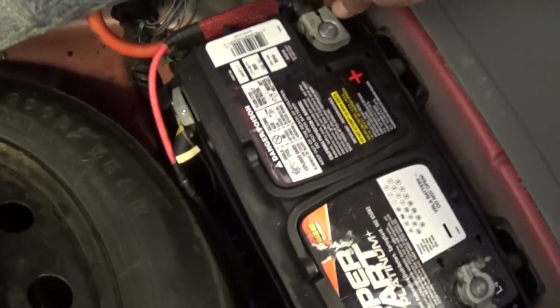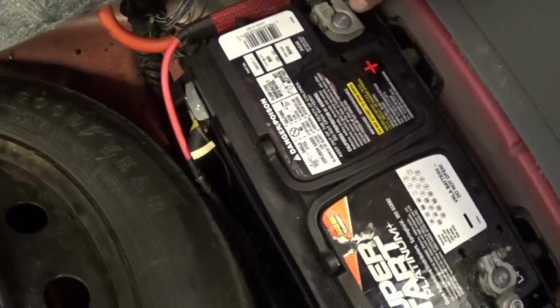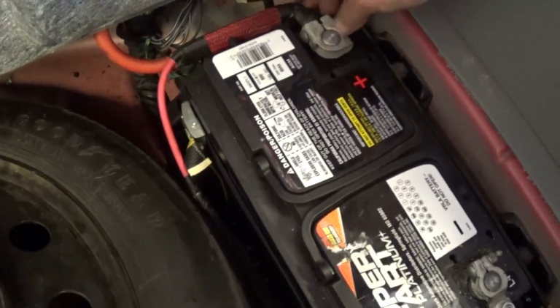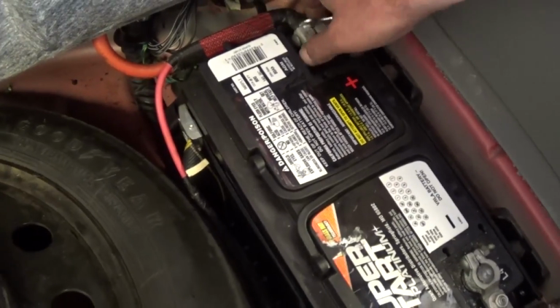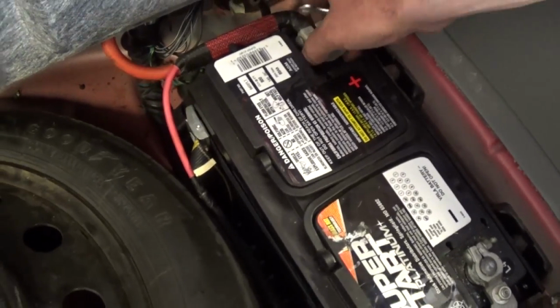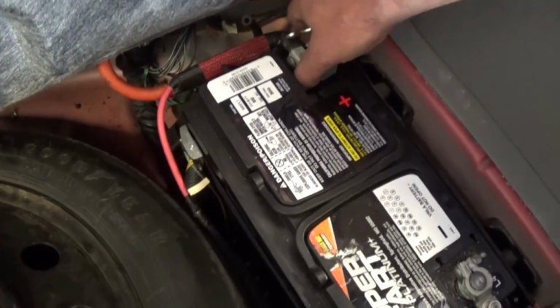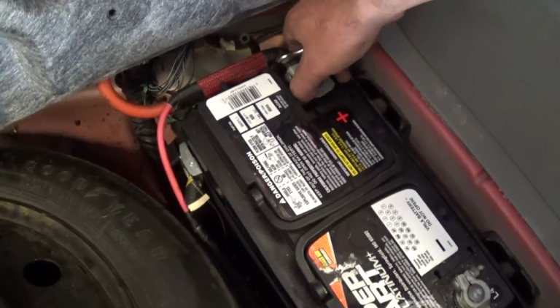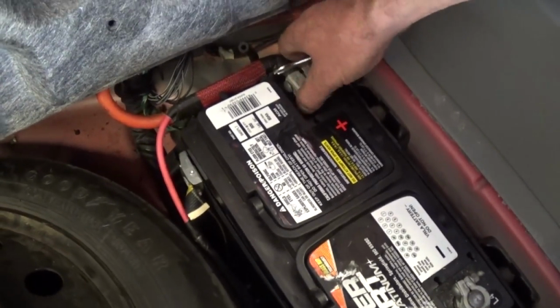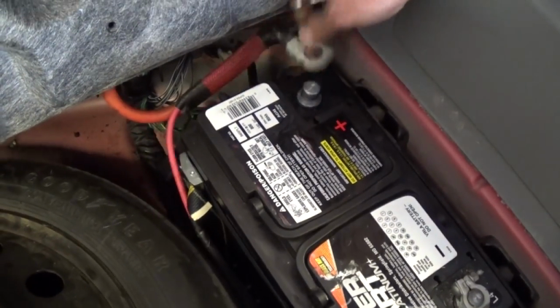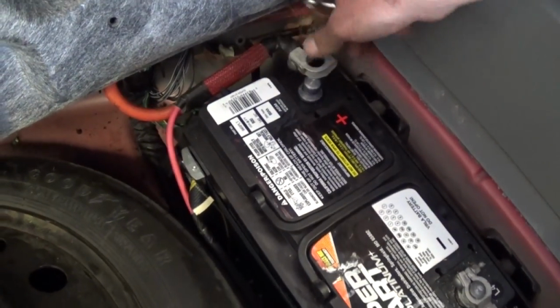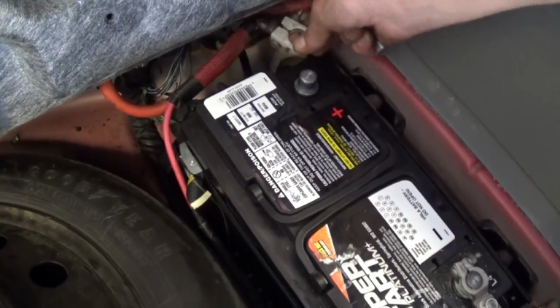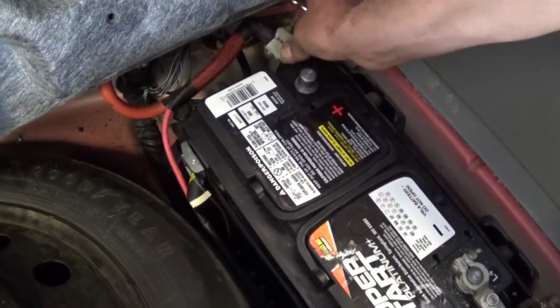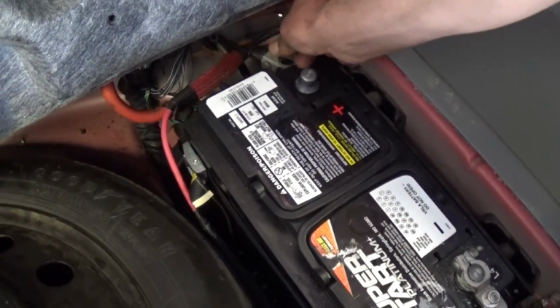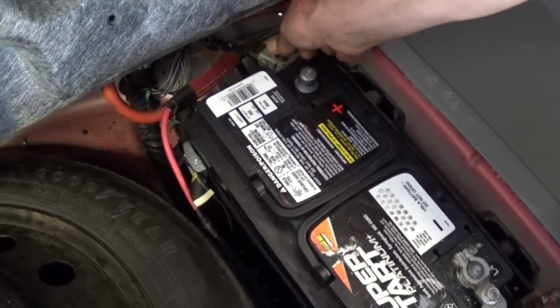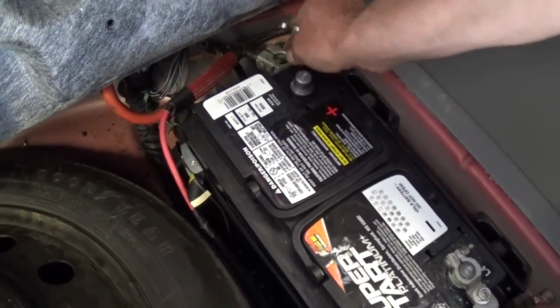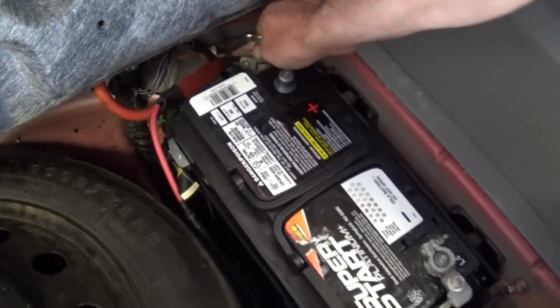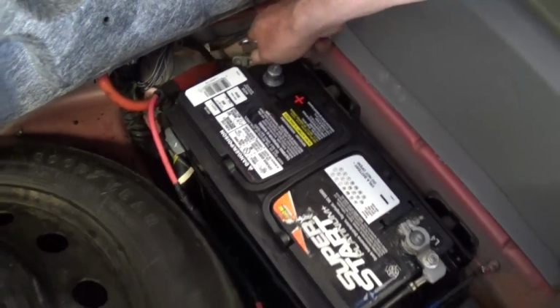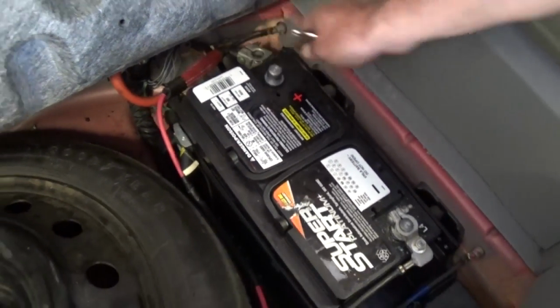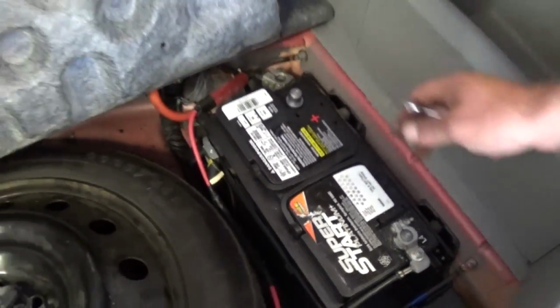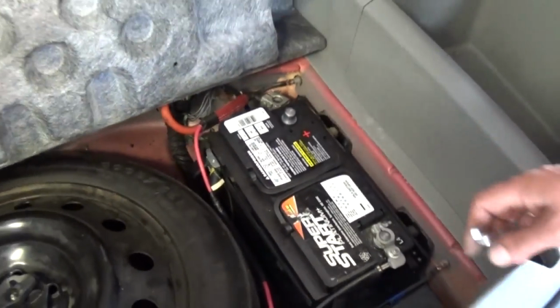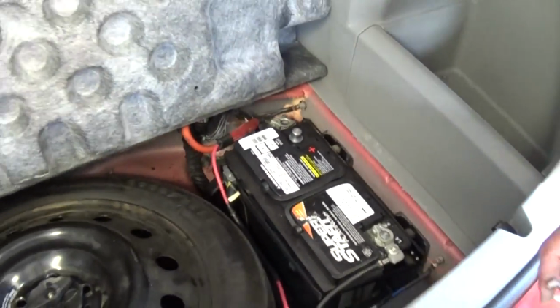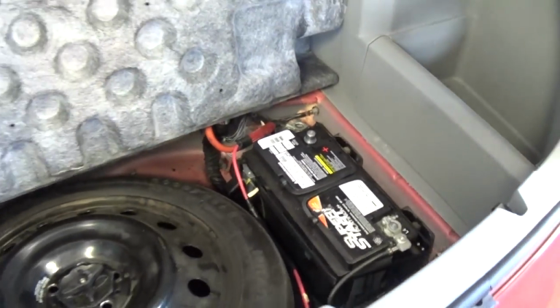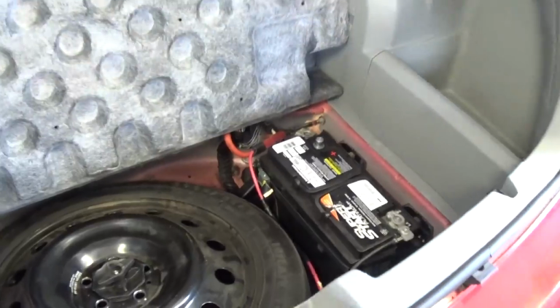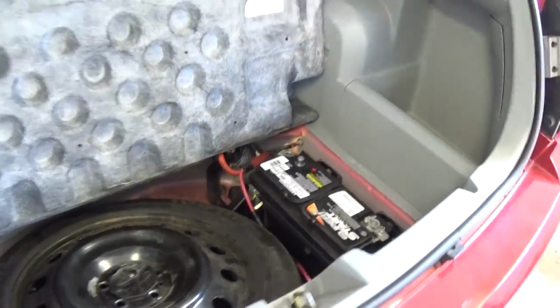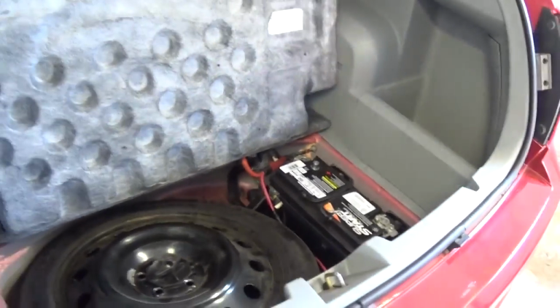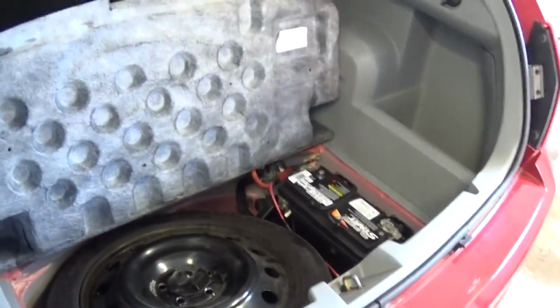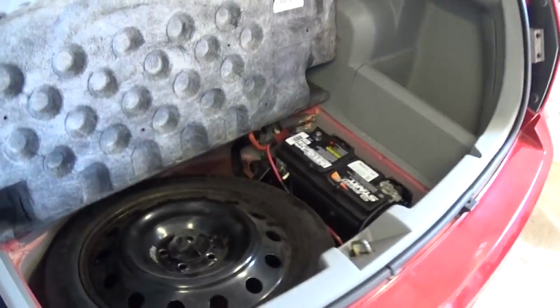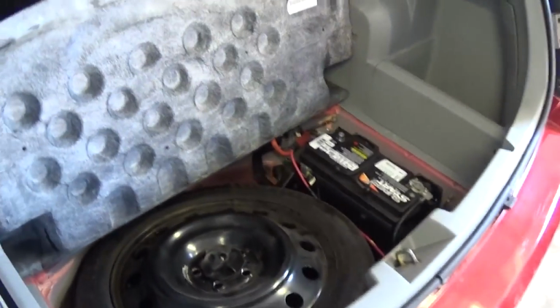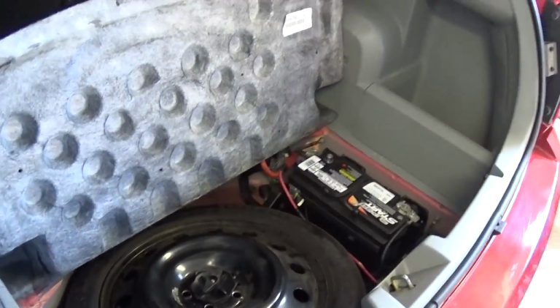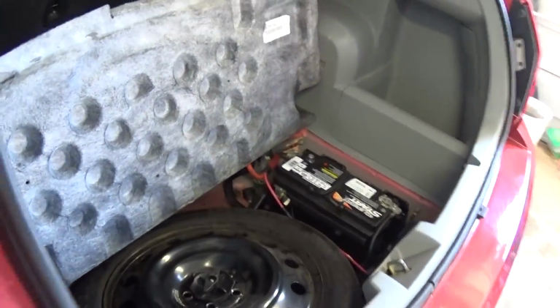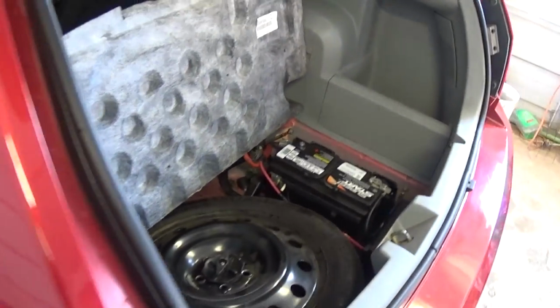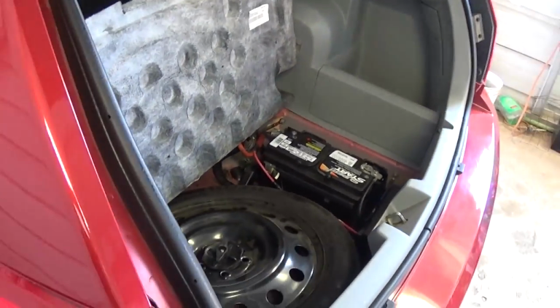What you need to do first is unhook the battery, then let it stay for at least 30 minutes before the repair, because we'll be removing the airbag.